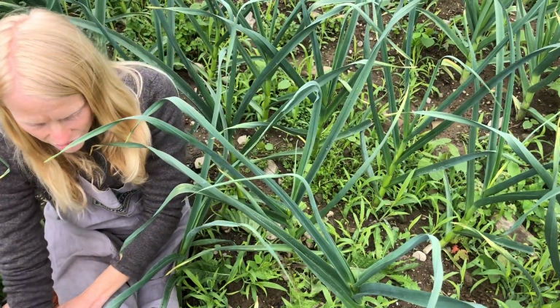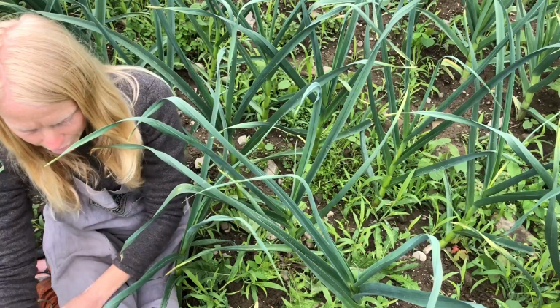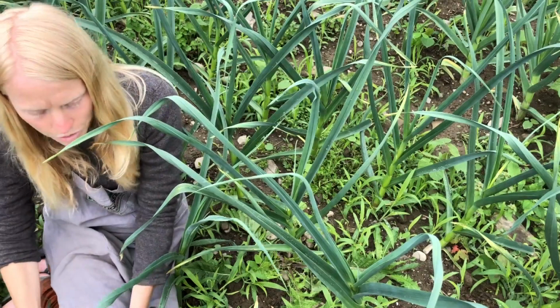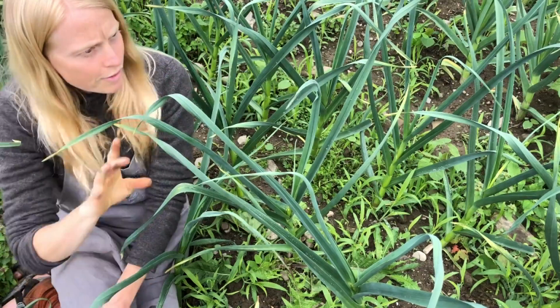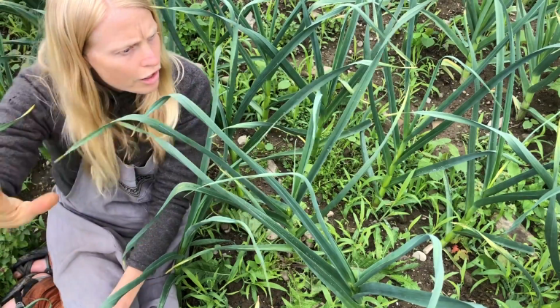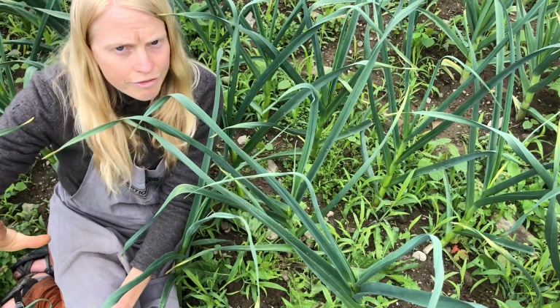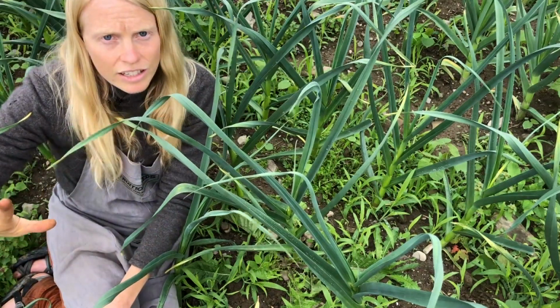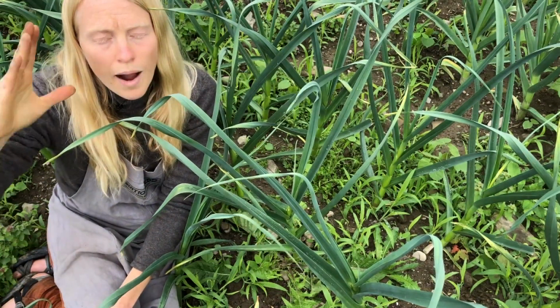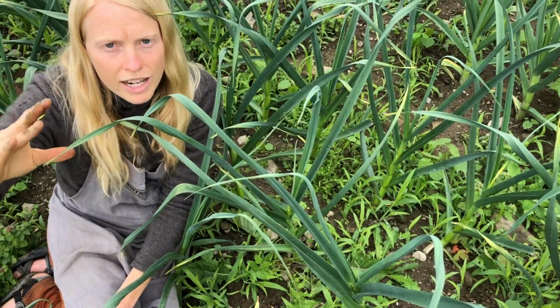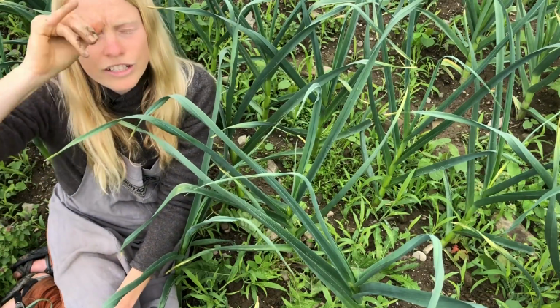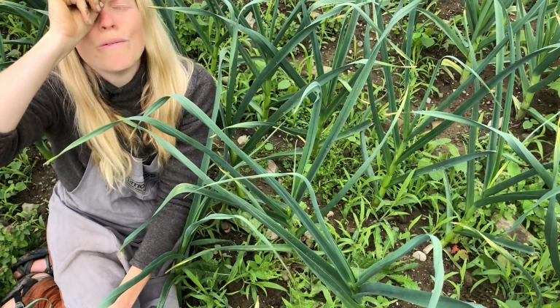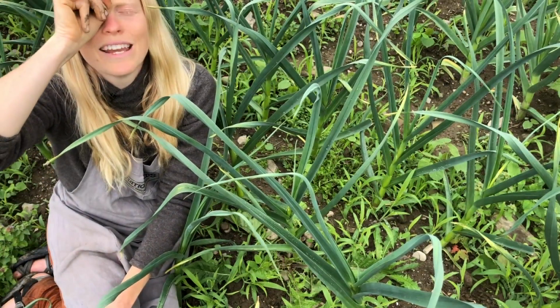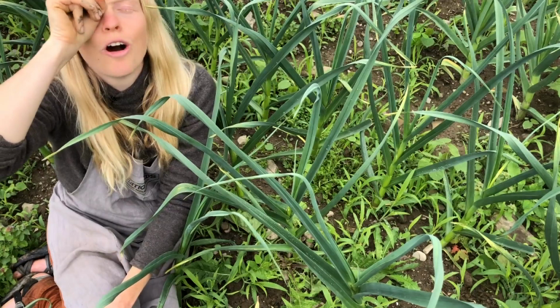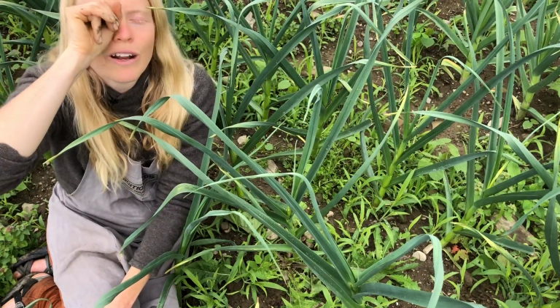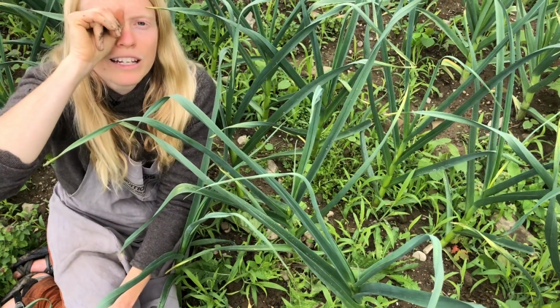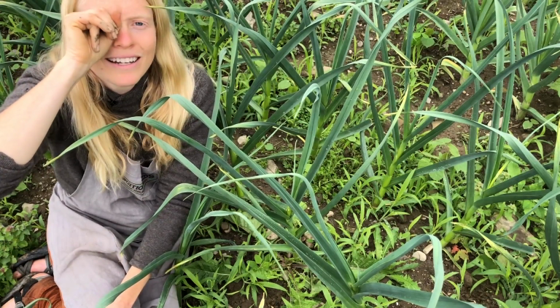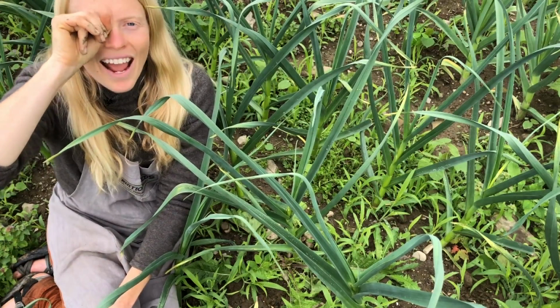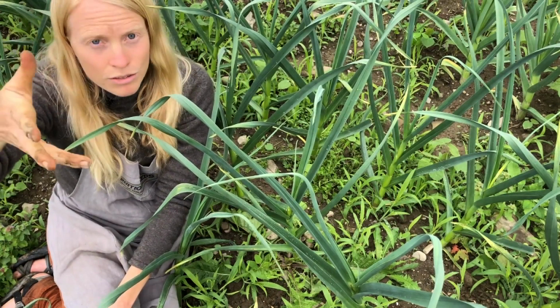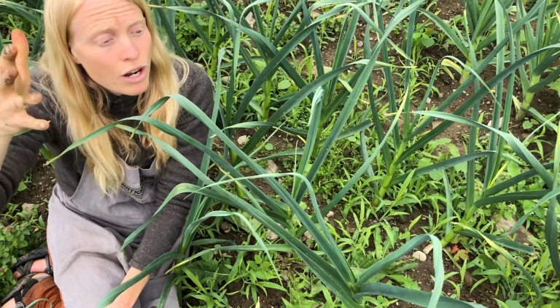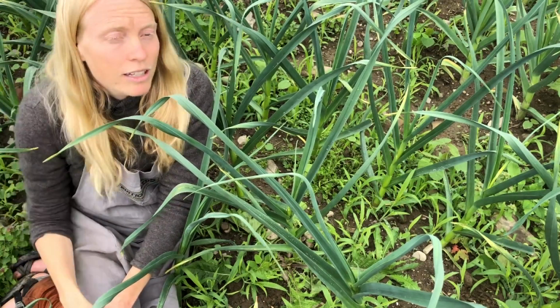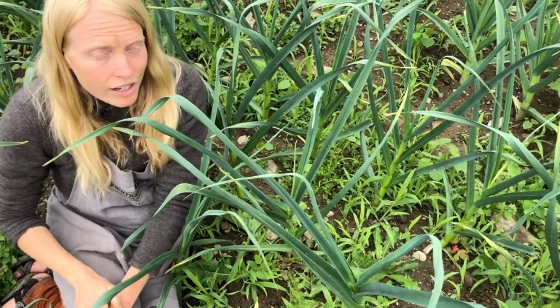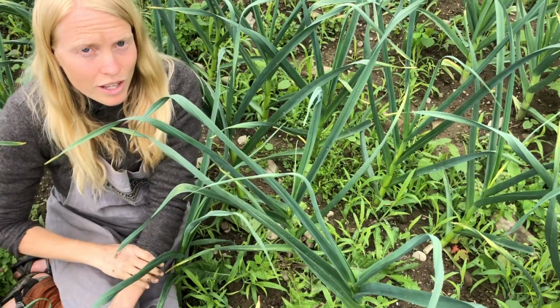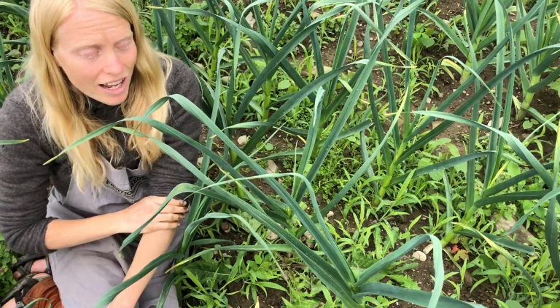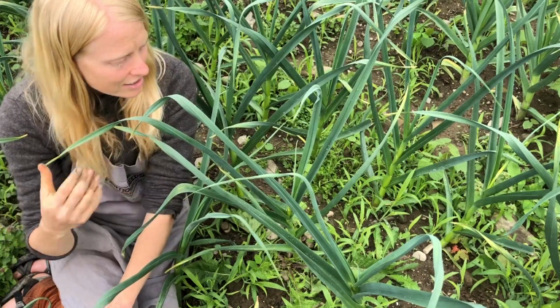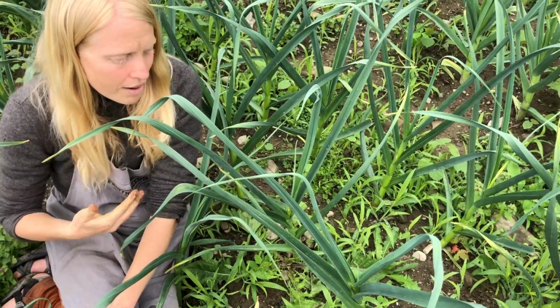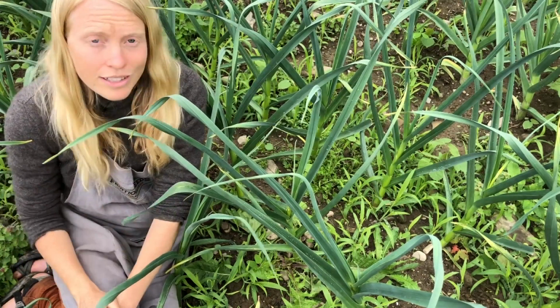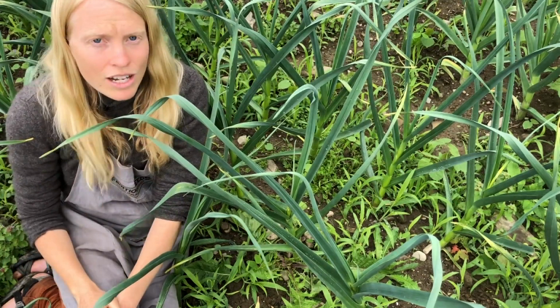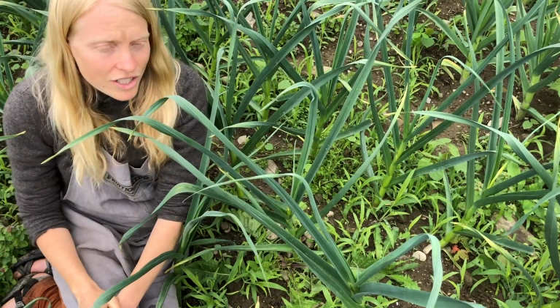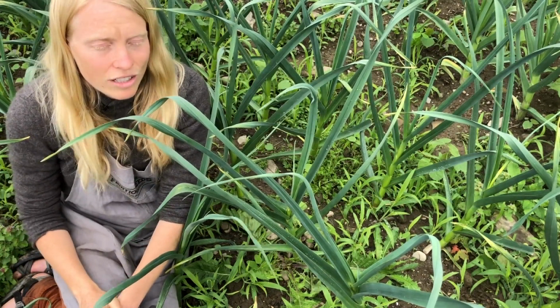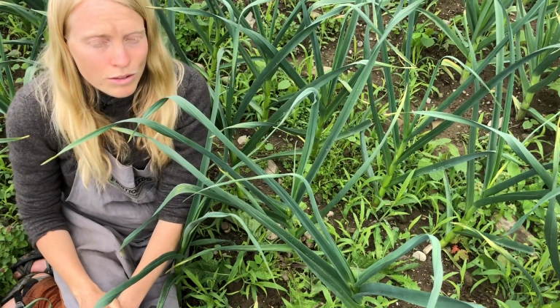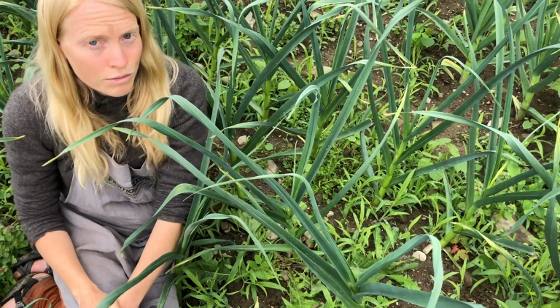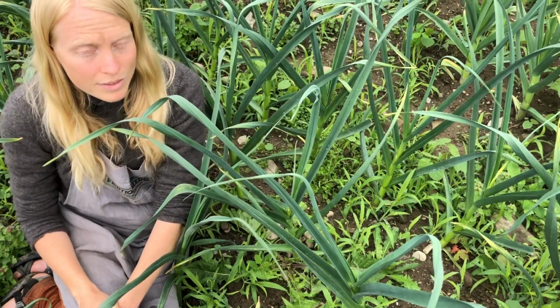Bindweed is so maddening. I hope you don't have bindweed, and if you do, know that it's a perennial — so it's not just about taking back those leaves; you need to actually remove the roots themselves.